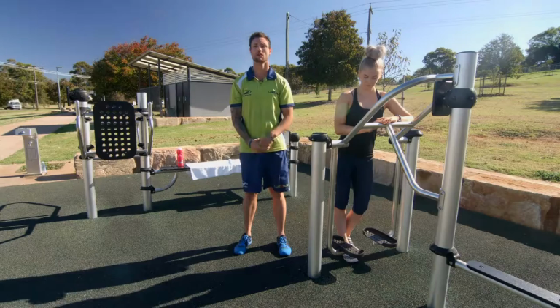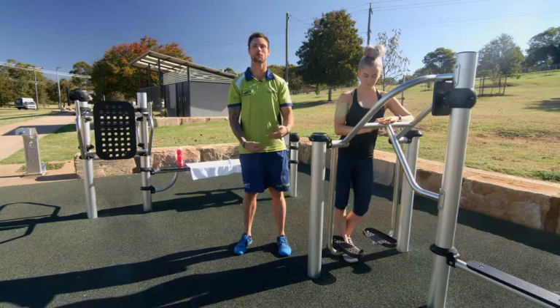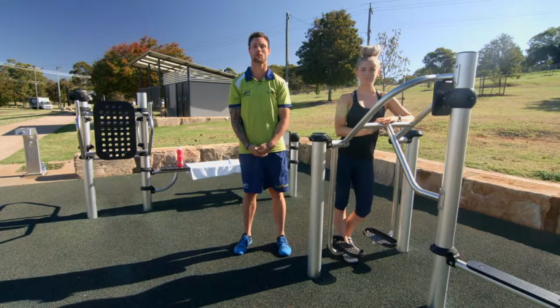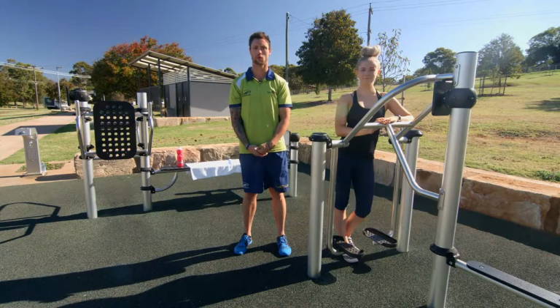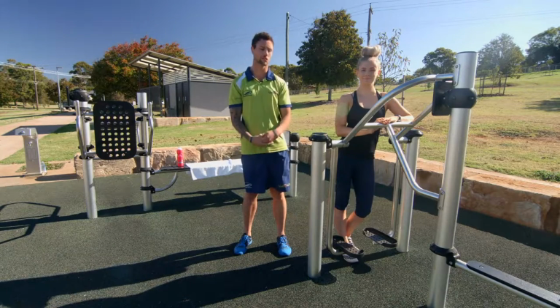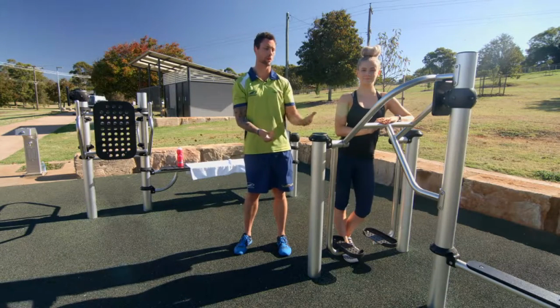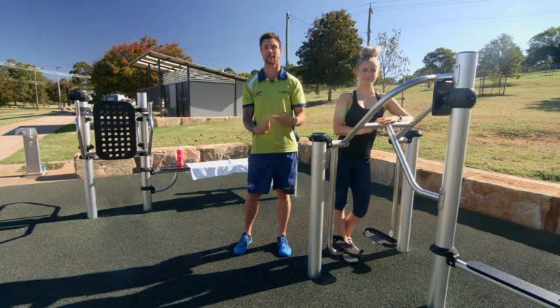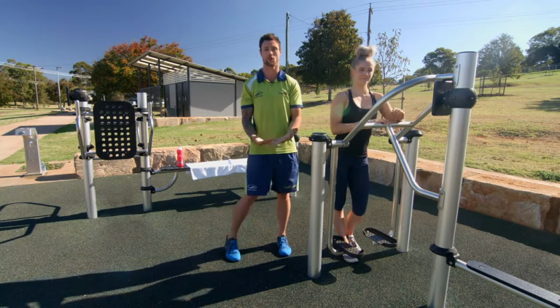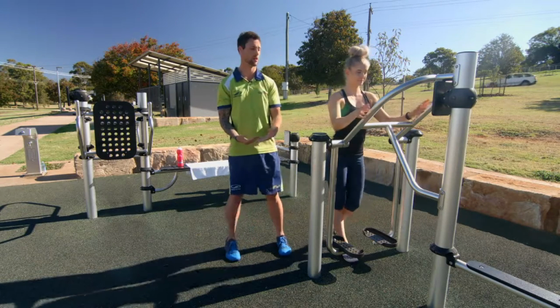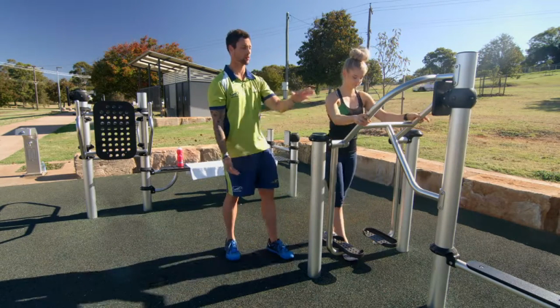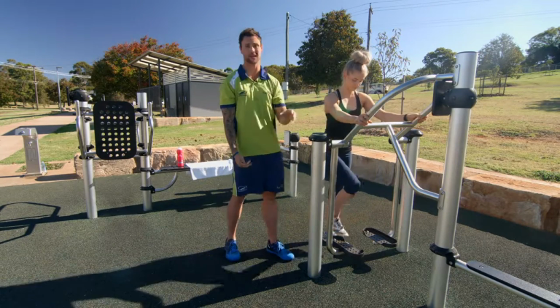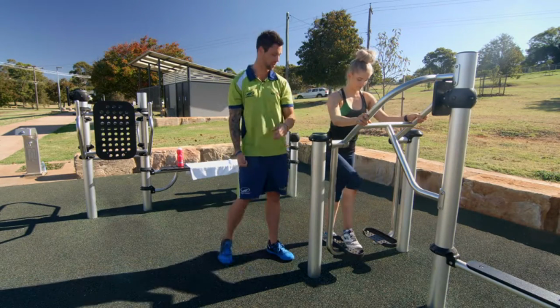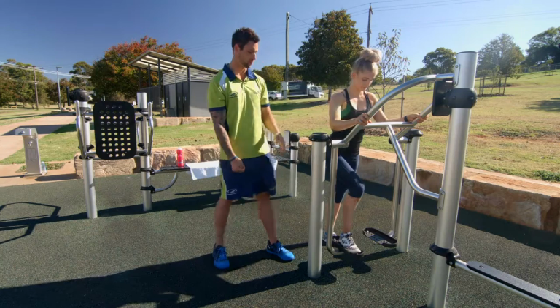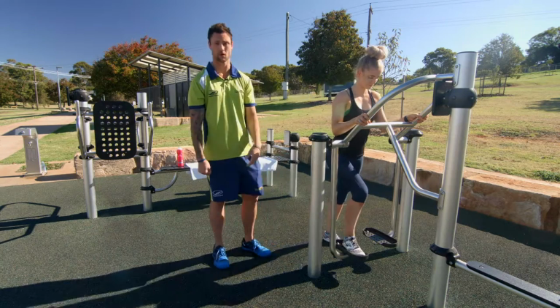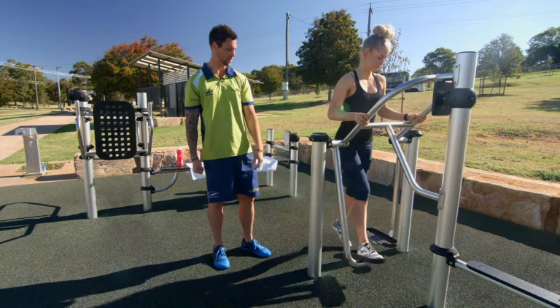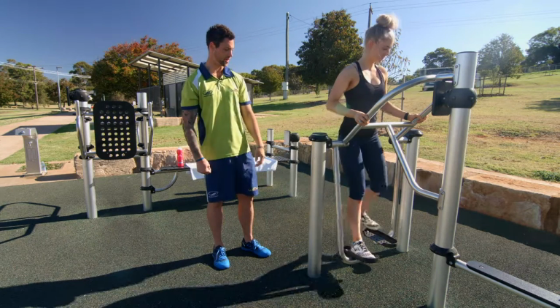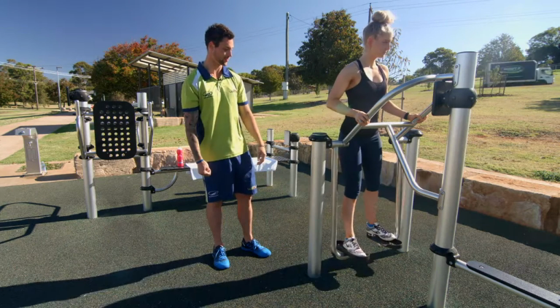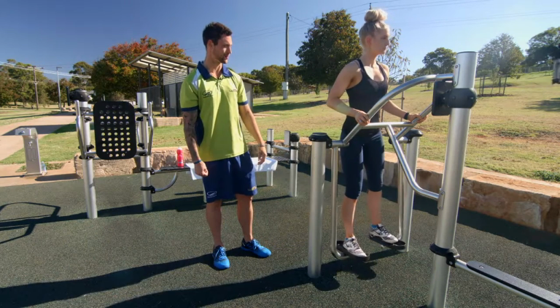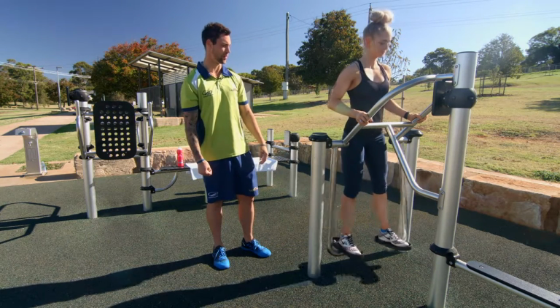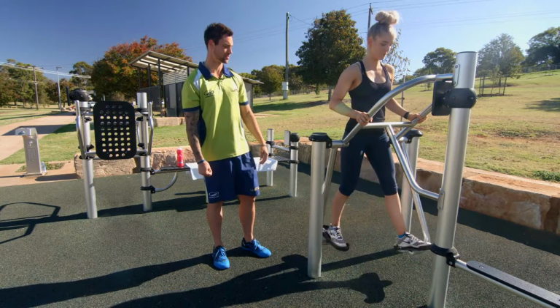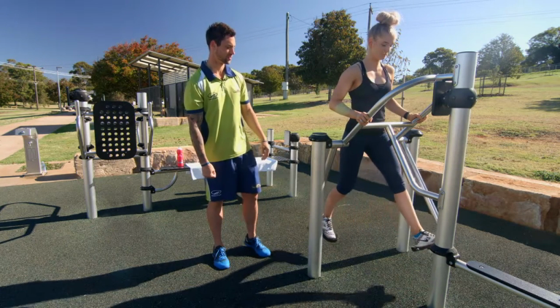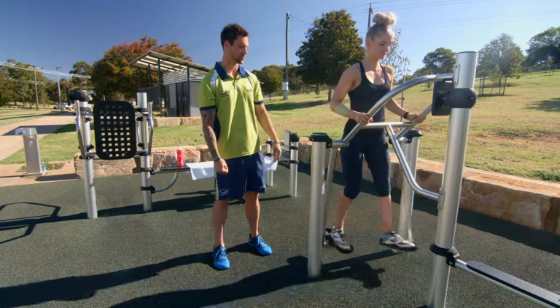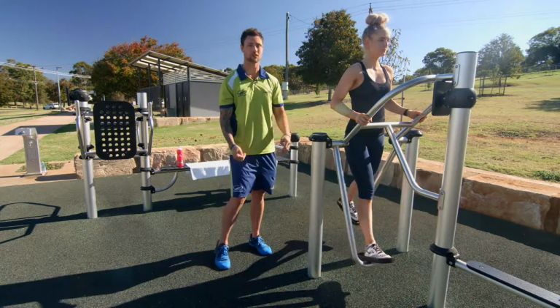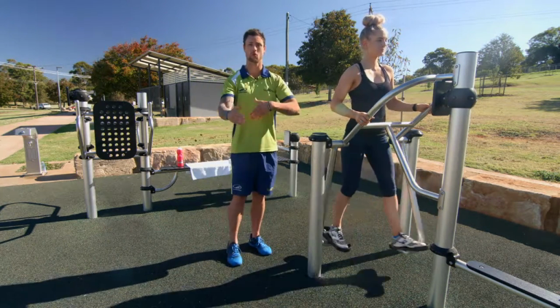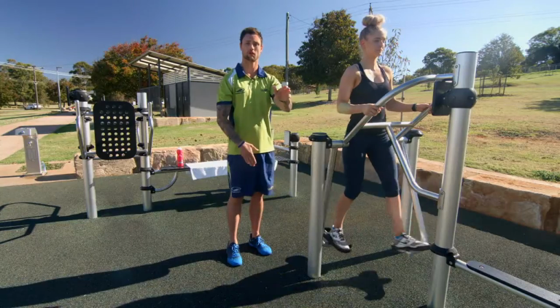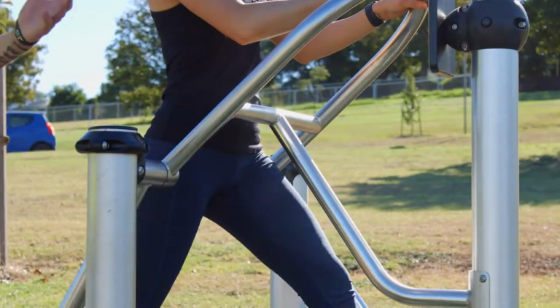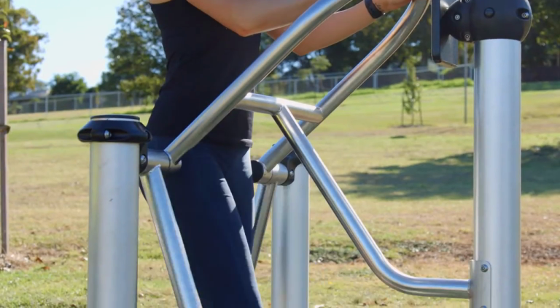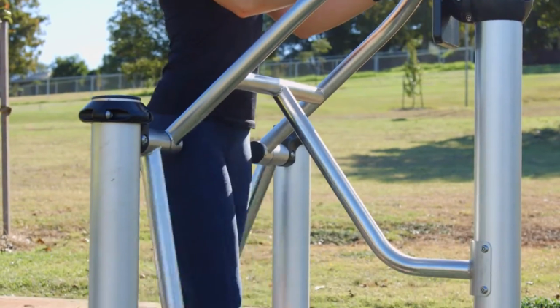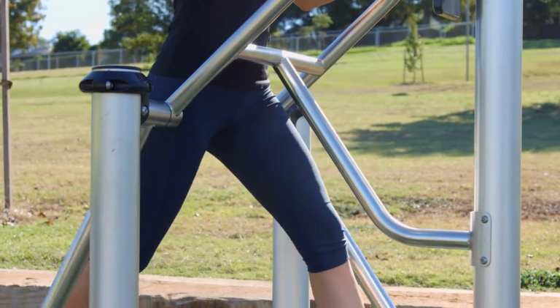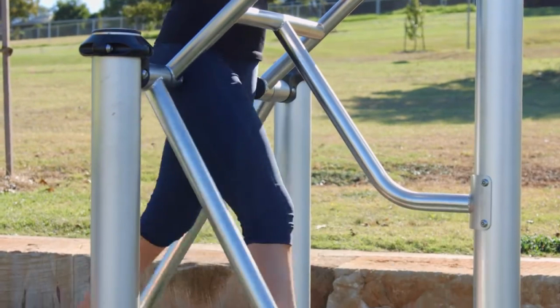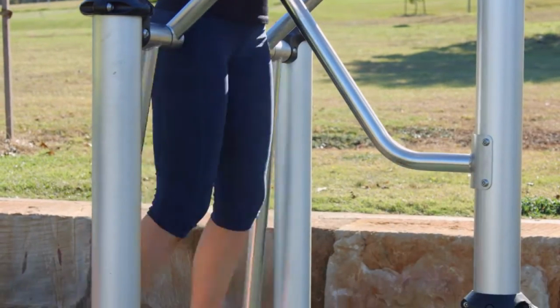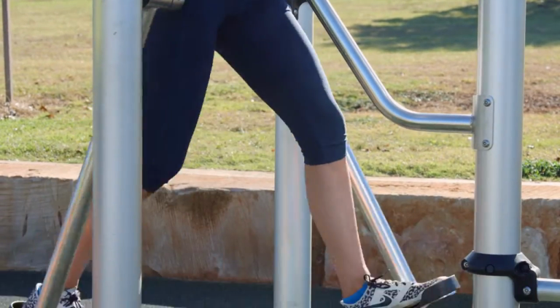We're here with the aerobic walker and we're going to show you how to get on and off it. Grab the handles, put one foot on then the other, keeping your balance. You're going to walk forward and back, making sure your abs are nice and tight and your chest is up.